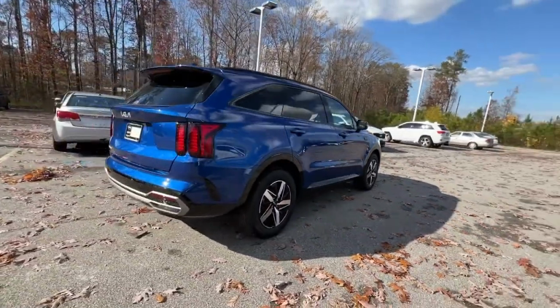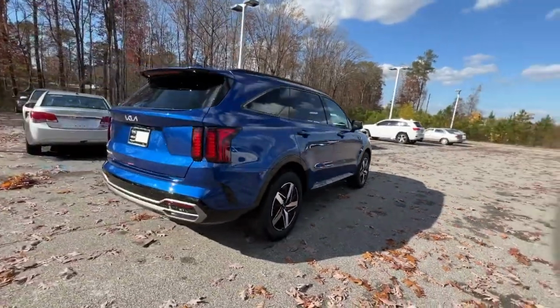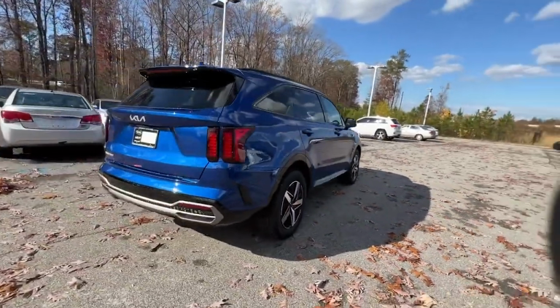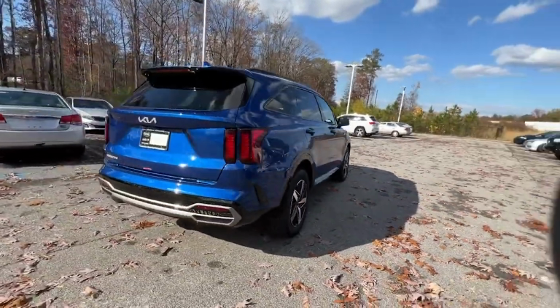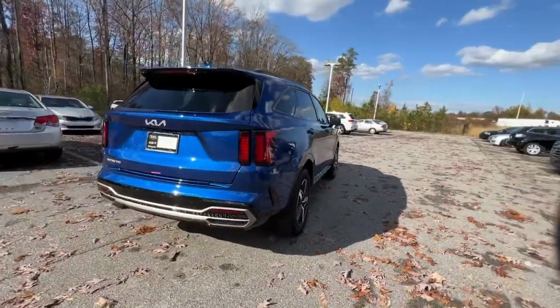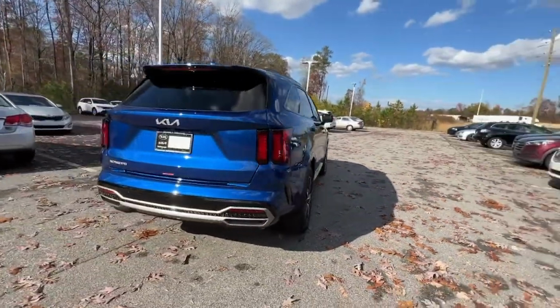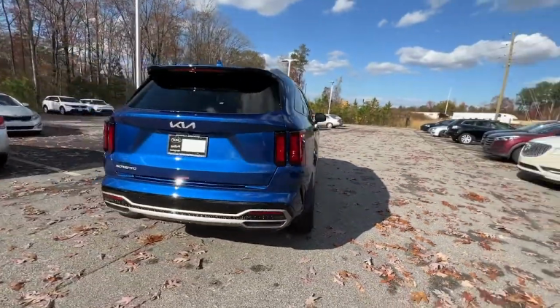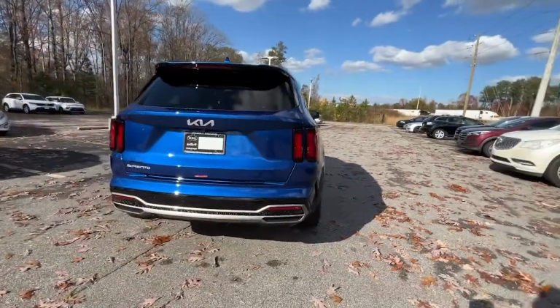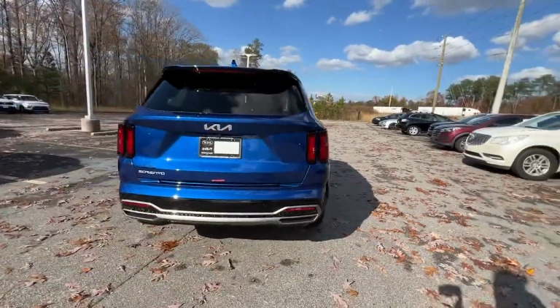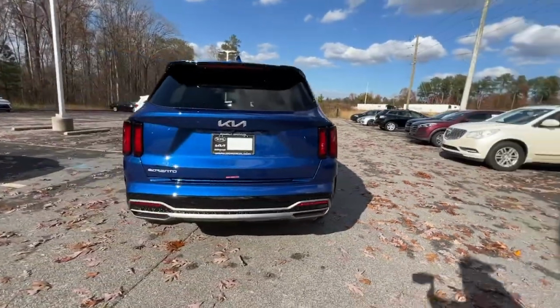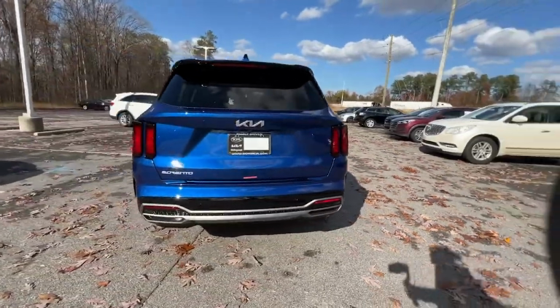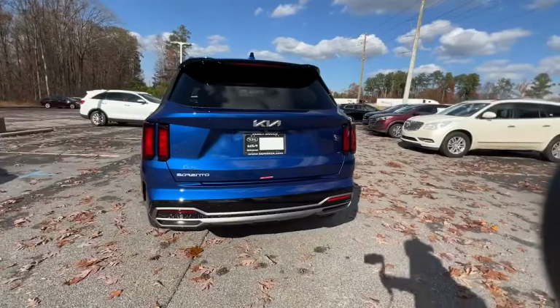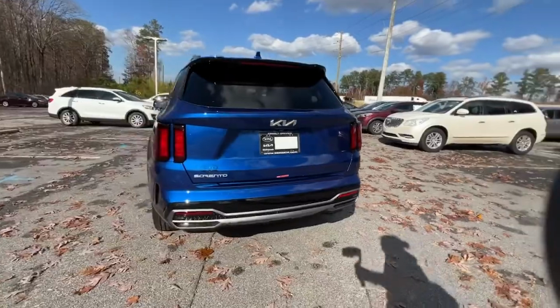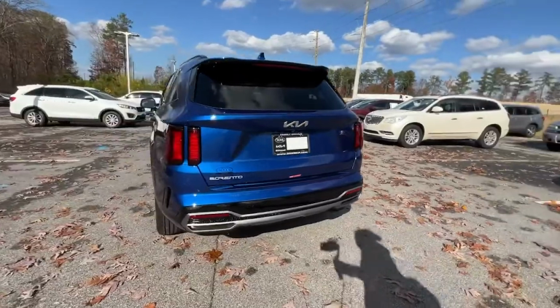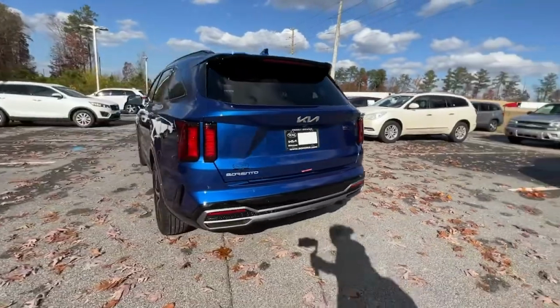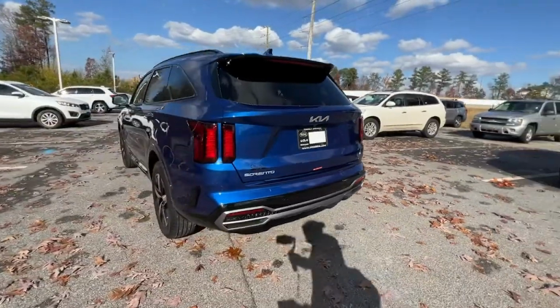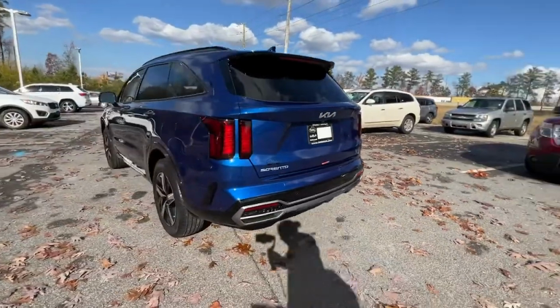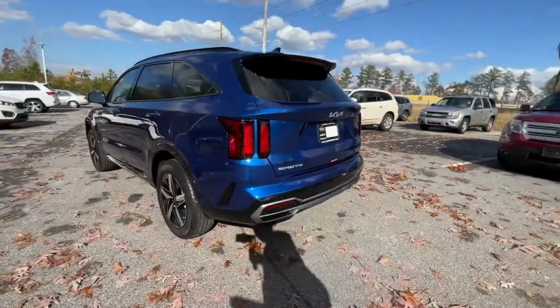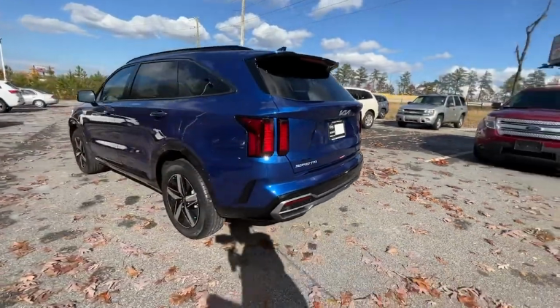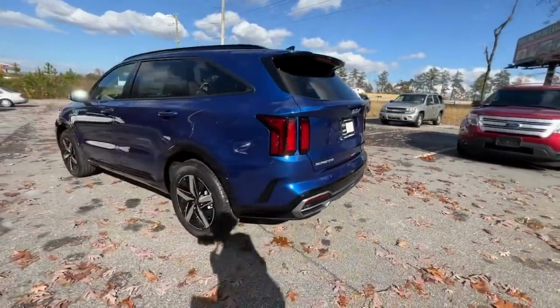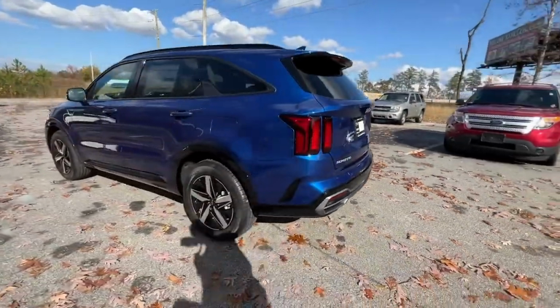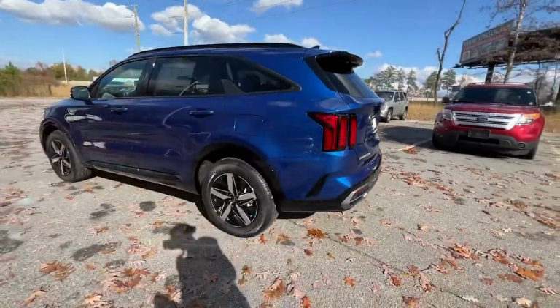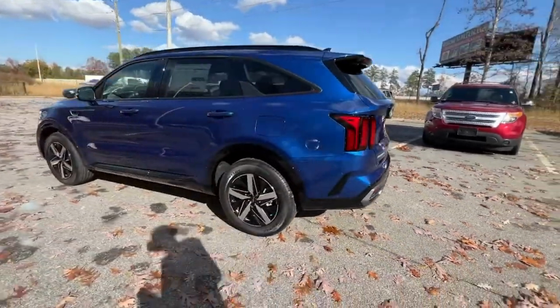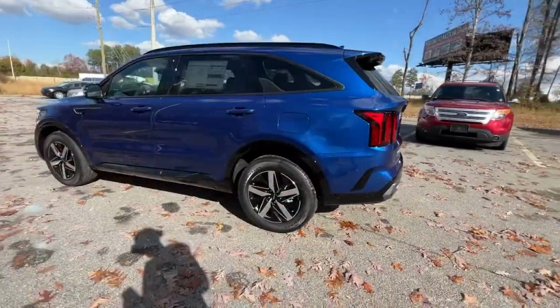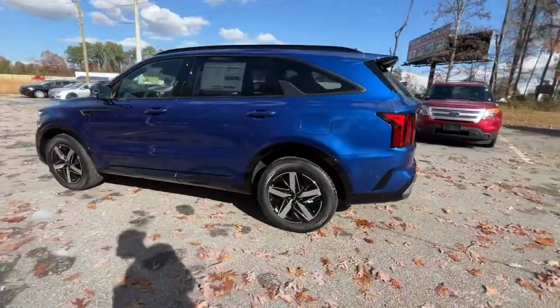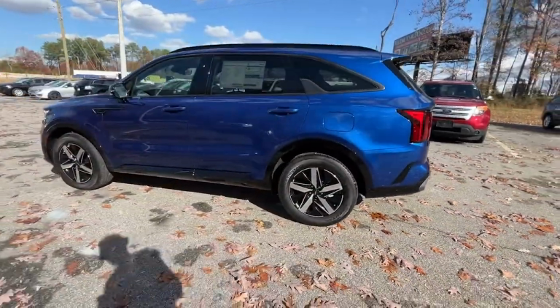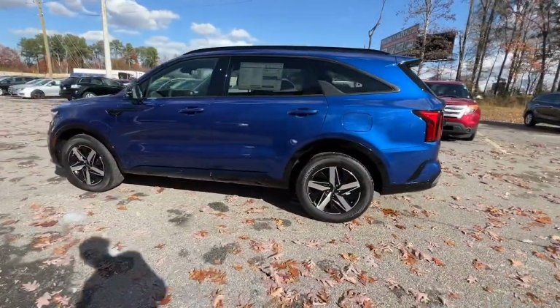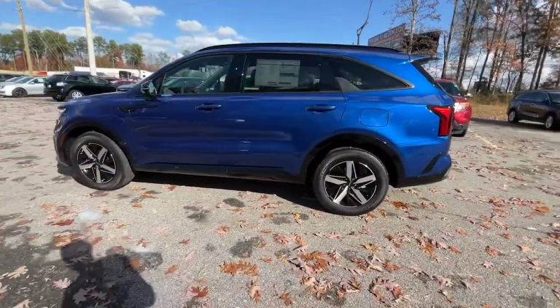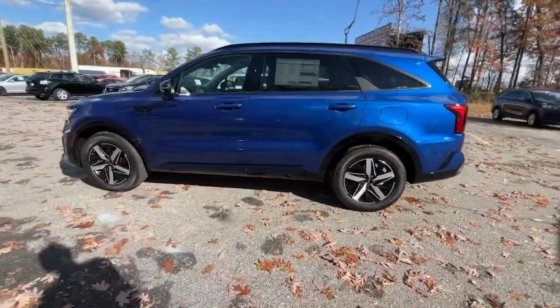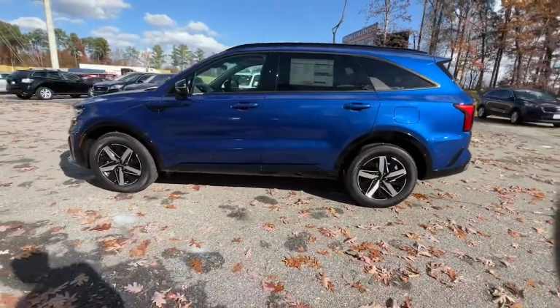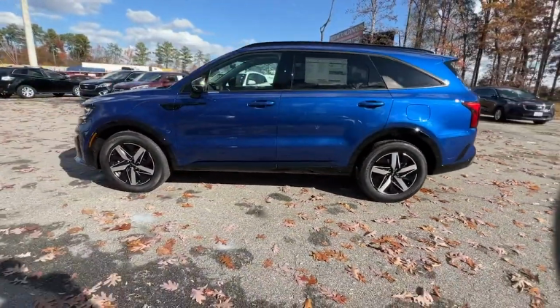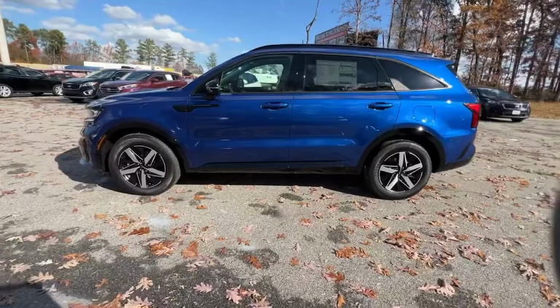With plenty of passenger and cargo space, standard infotainment system, and advanced safety features, he'll be relaxed and confident on every journey.